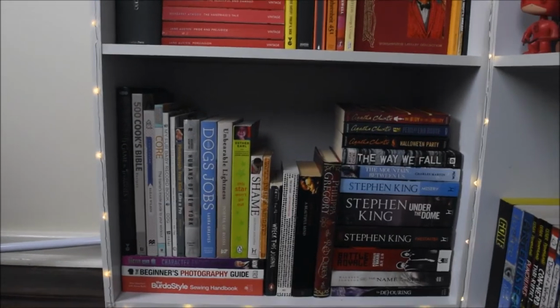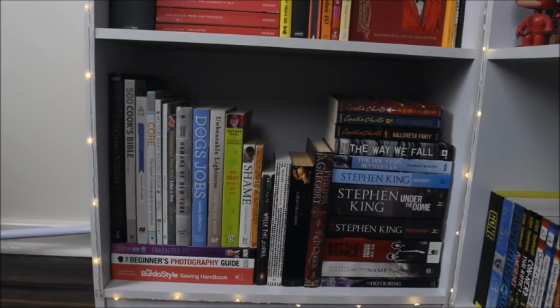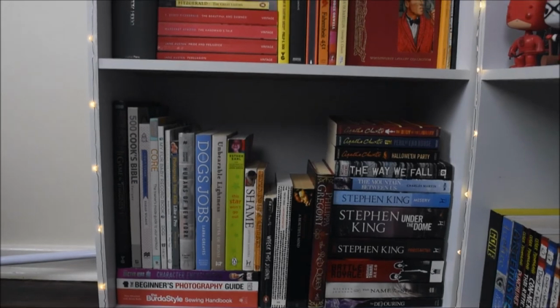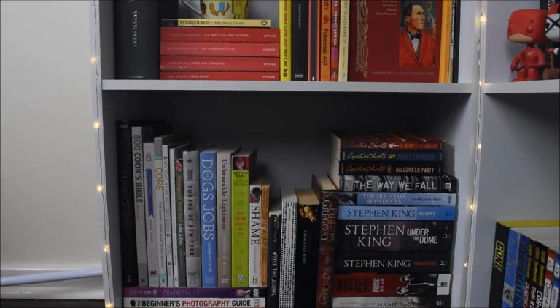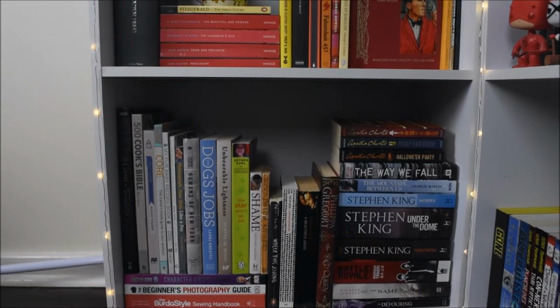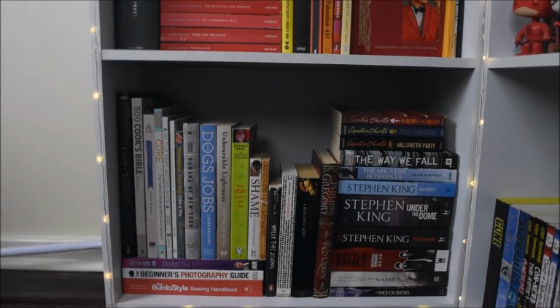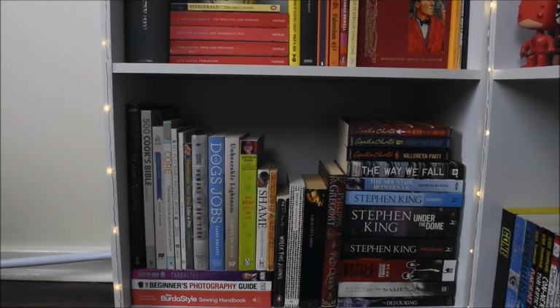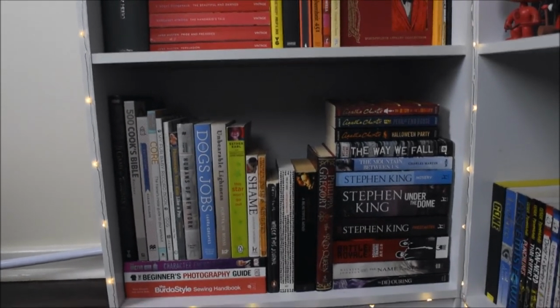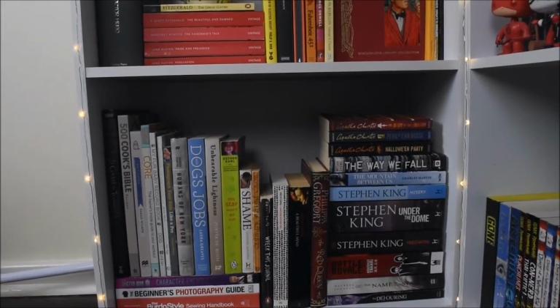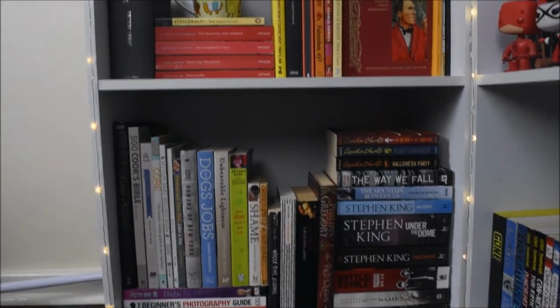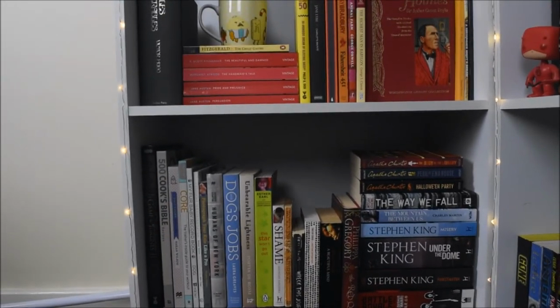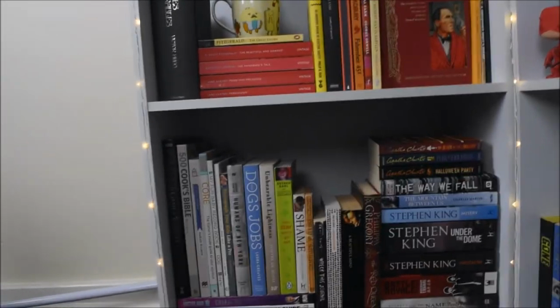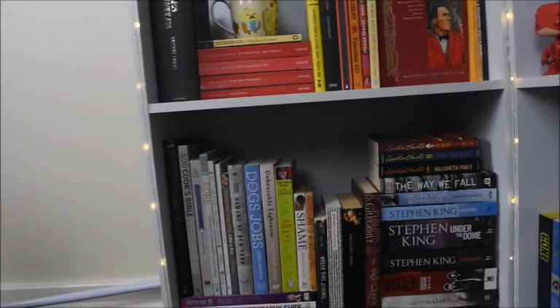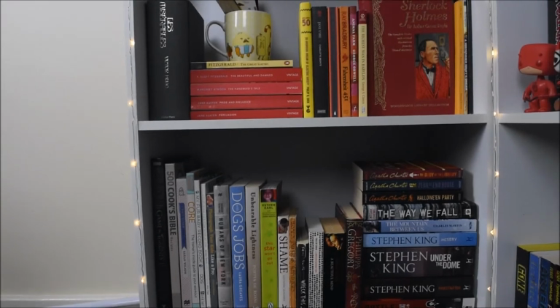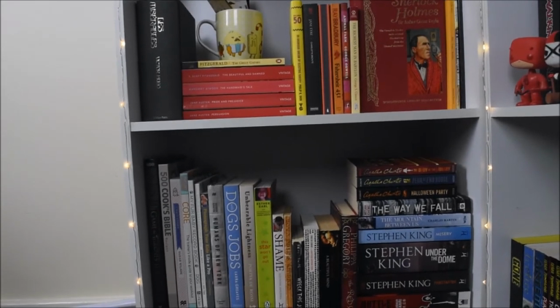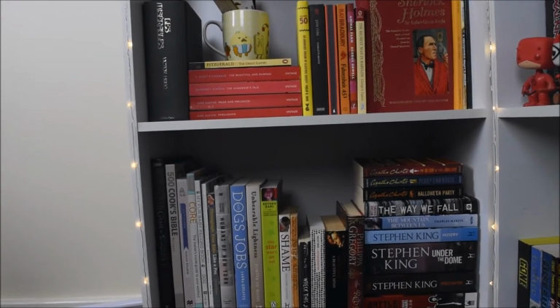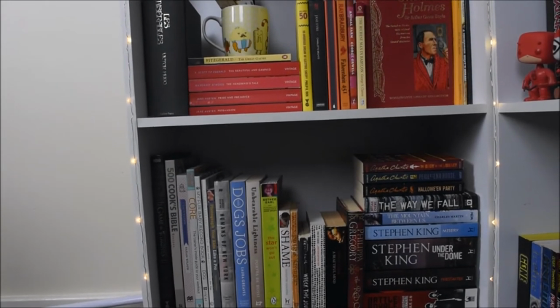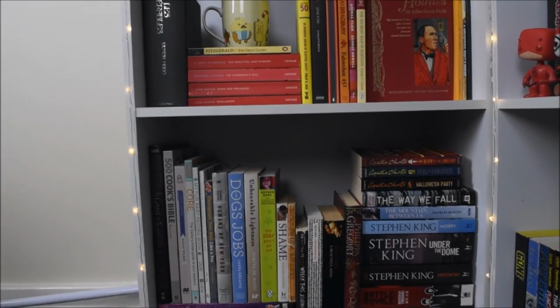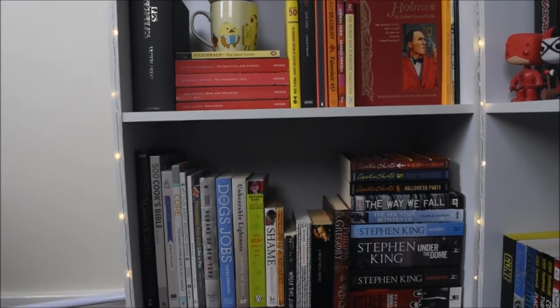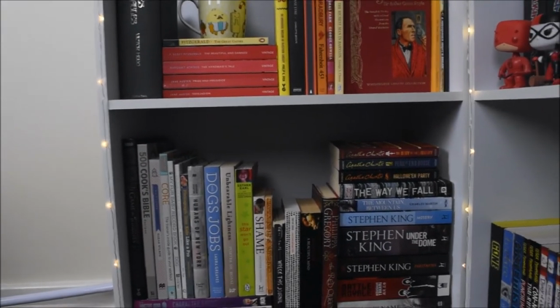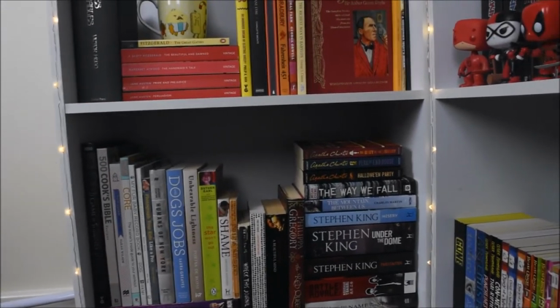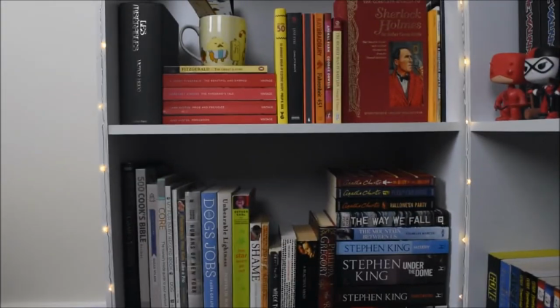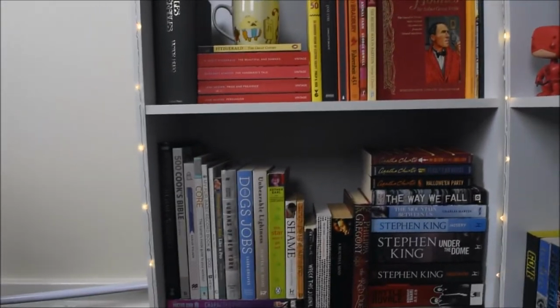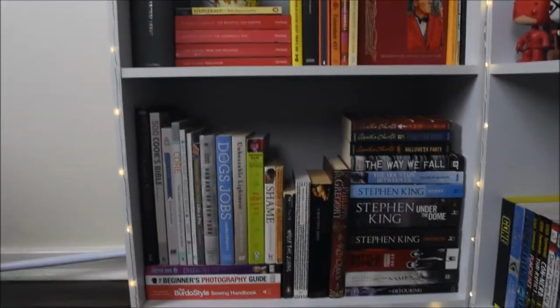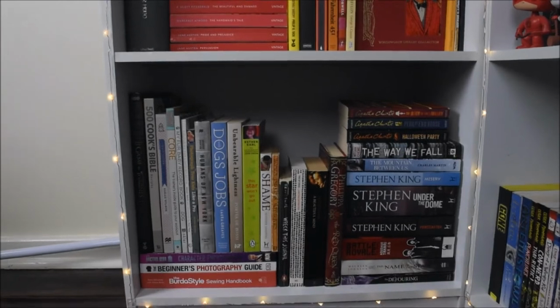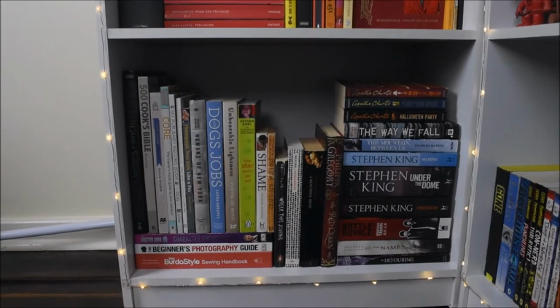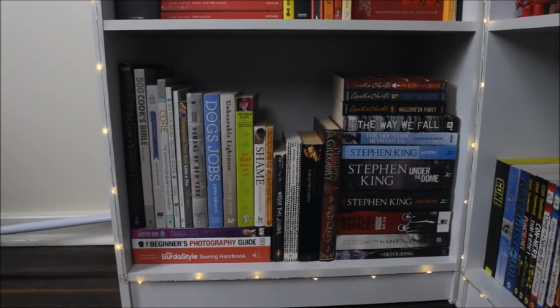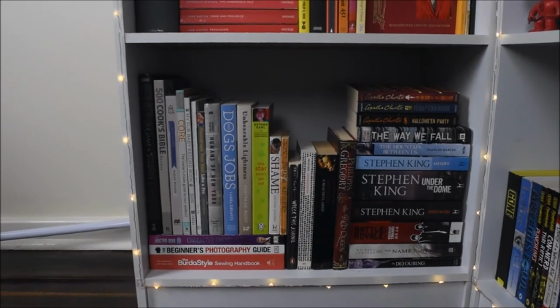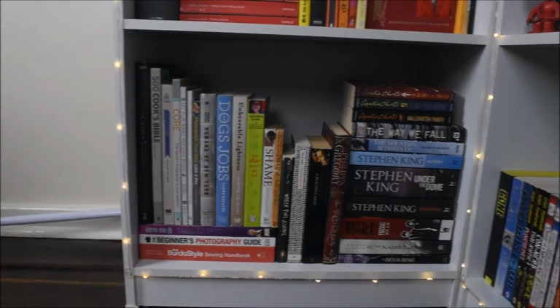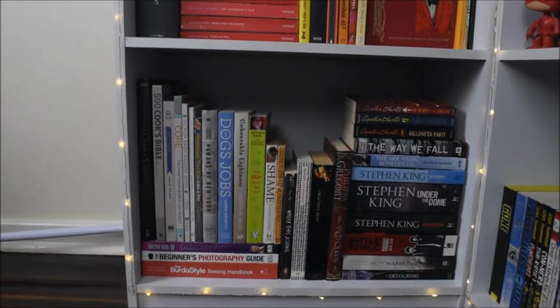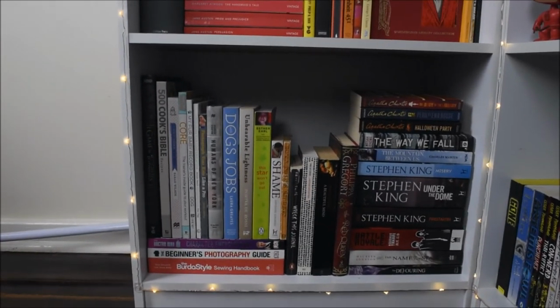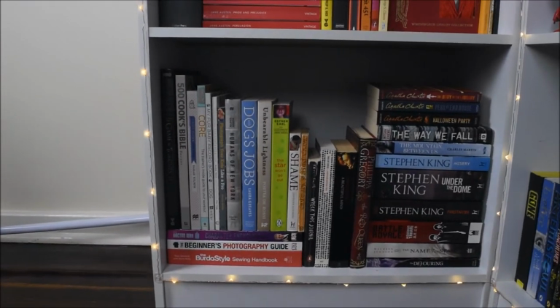We've got horror, thriller, mystery, some biographies, non-fiction, a journal. It's just kind of the shelf where I don't have enough of one thing to make up a whole shelf, so it just all goes together.